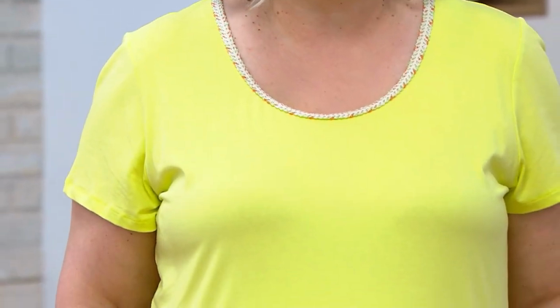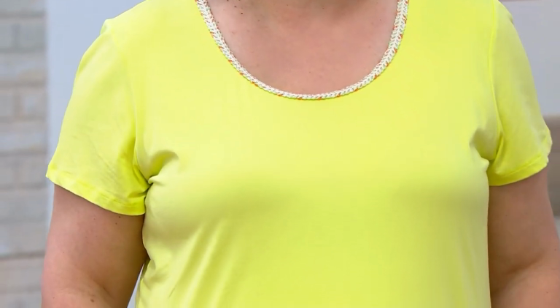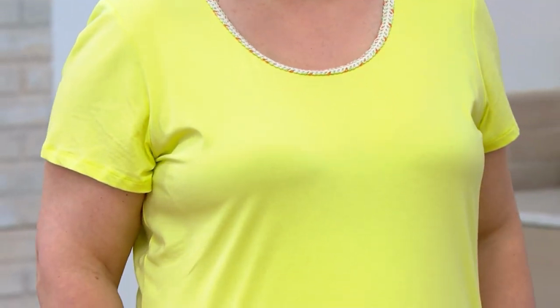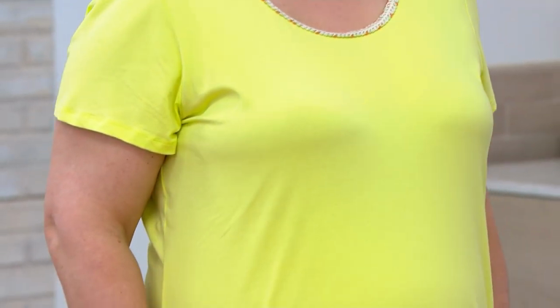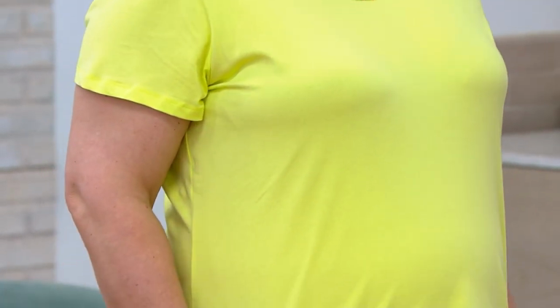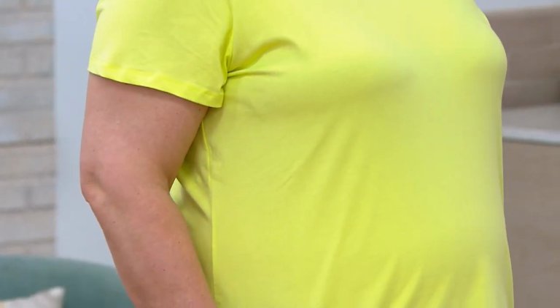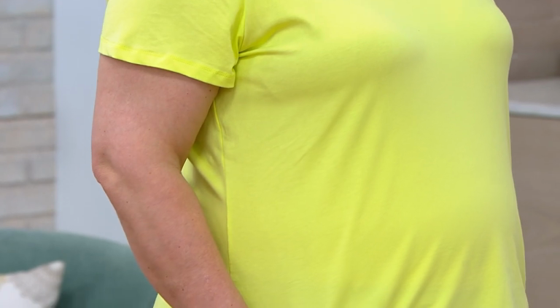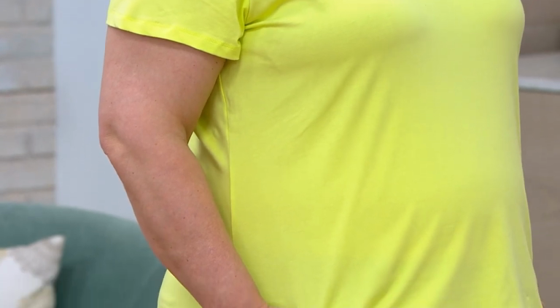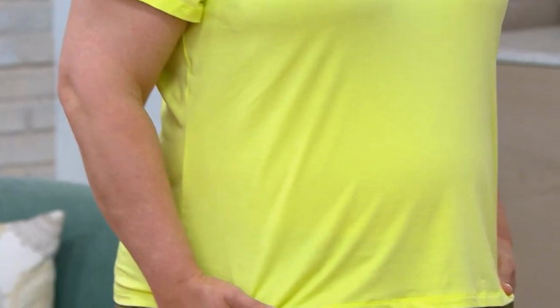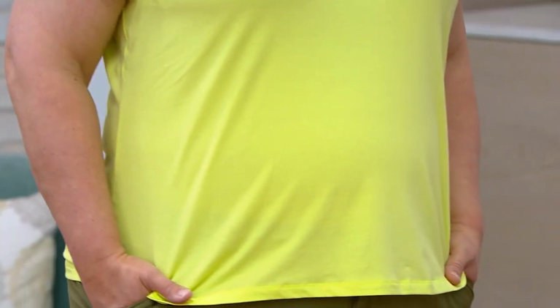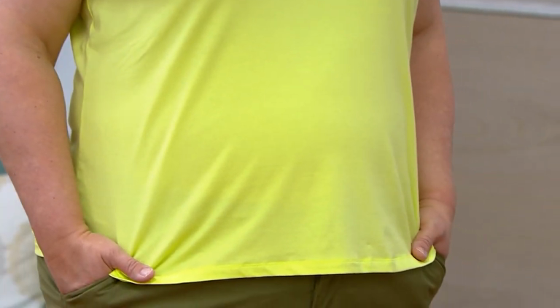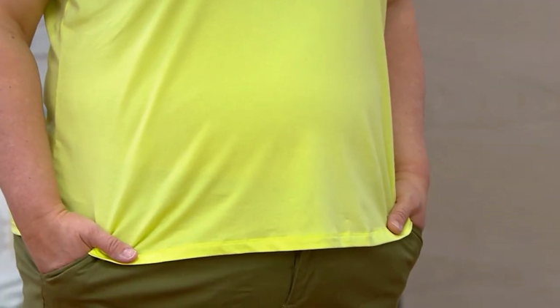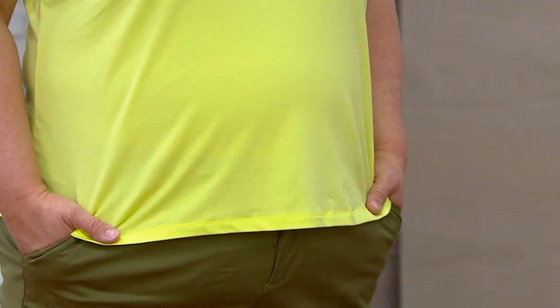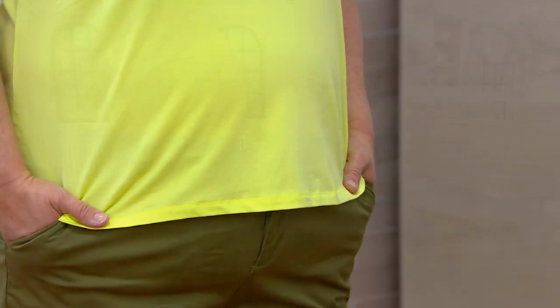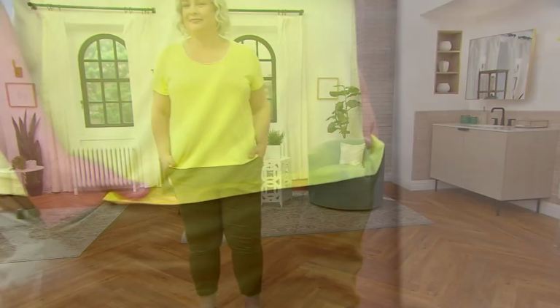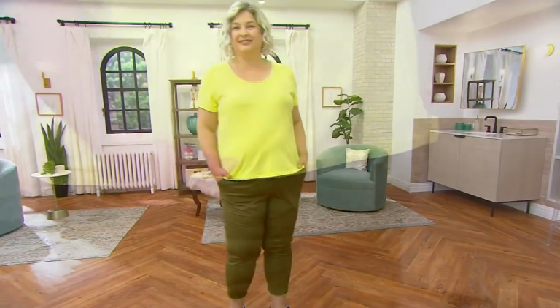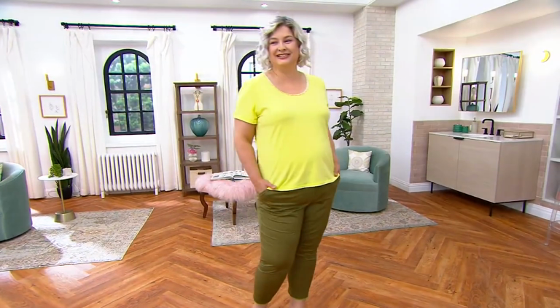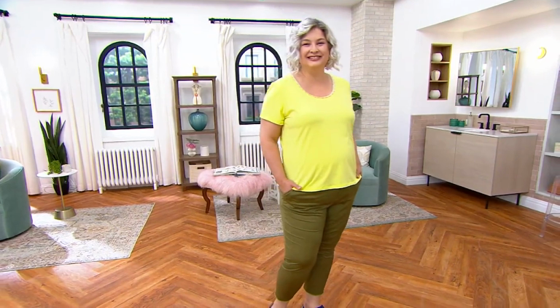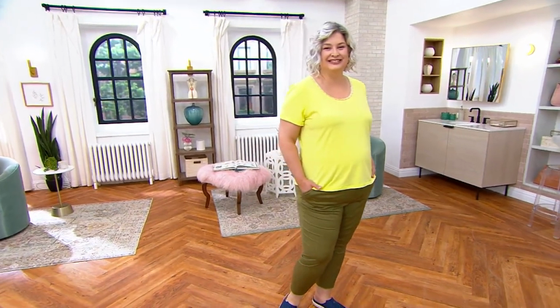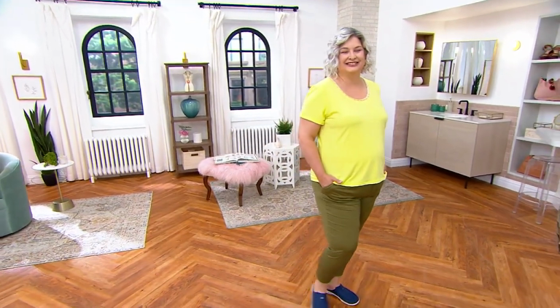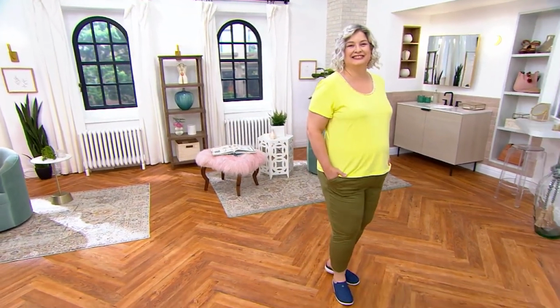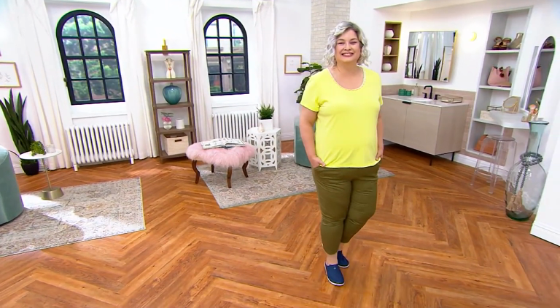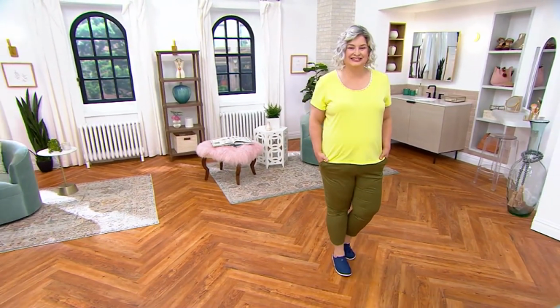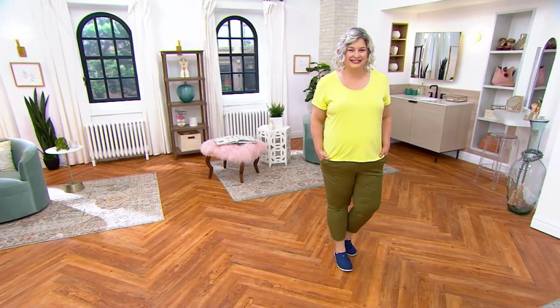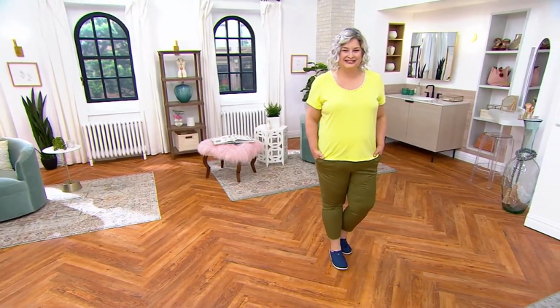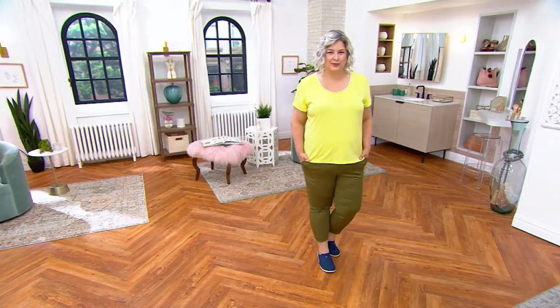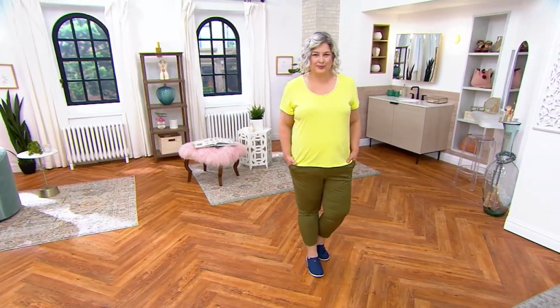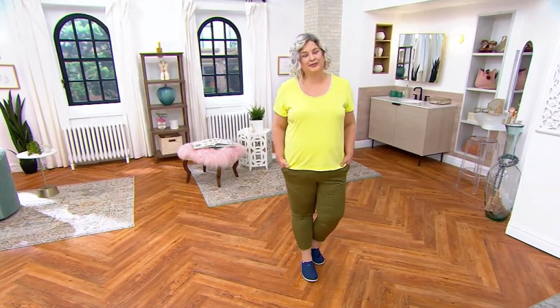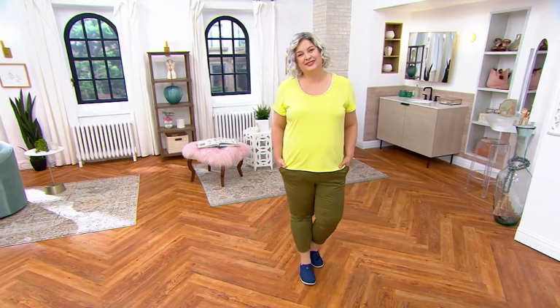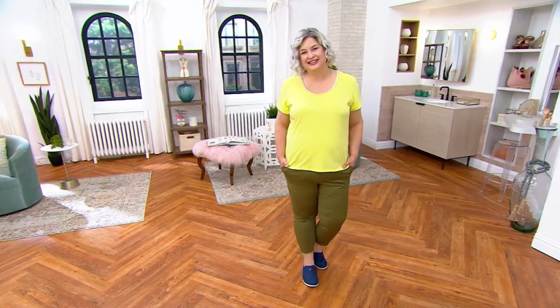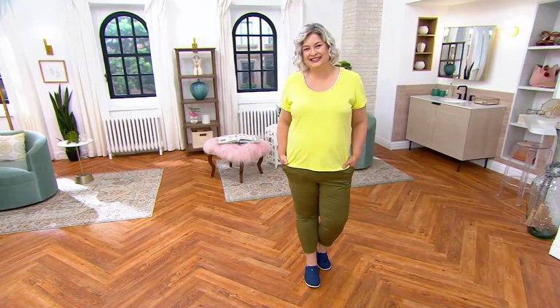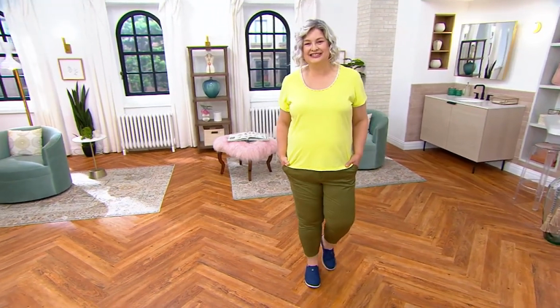Color, comfort, cuteness, details — those types of boutique details that typically come with triple-digit price points. In this case, it is $32.20 for this little short sleeve tee with the crochet neck.